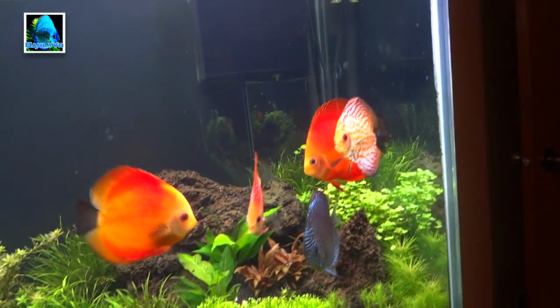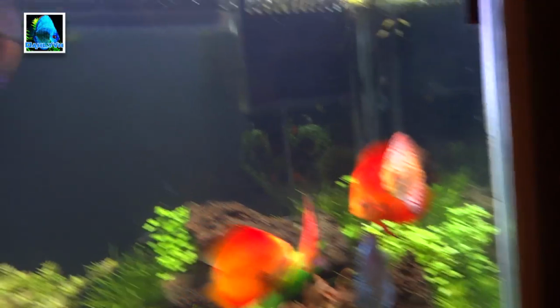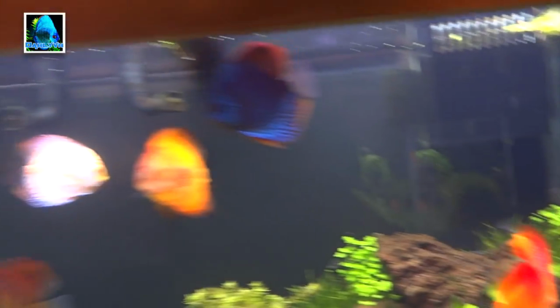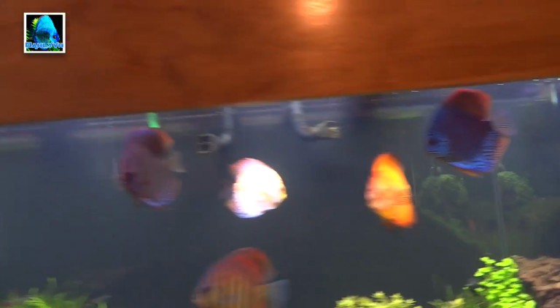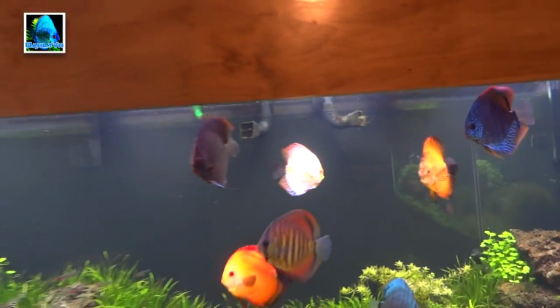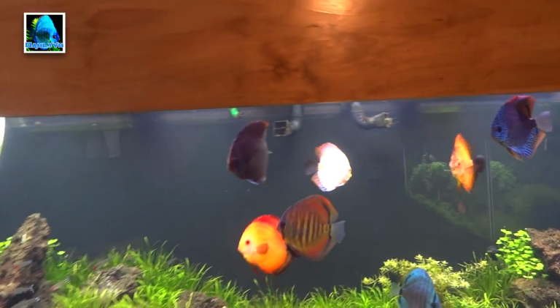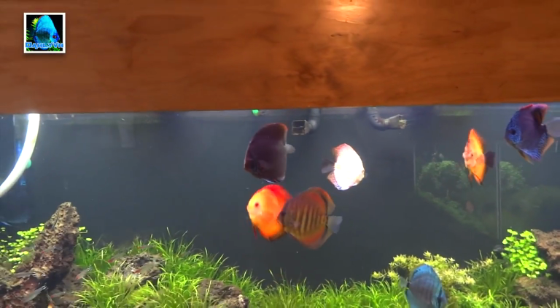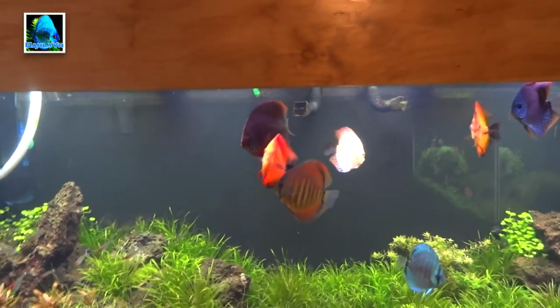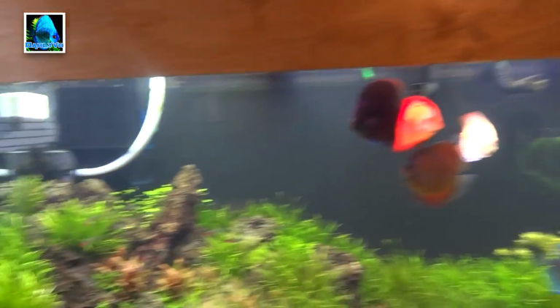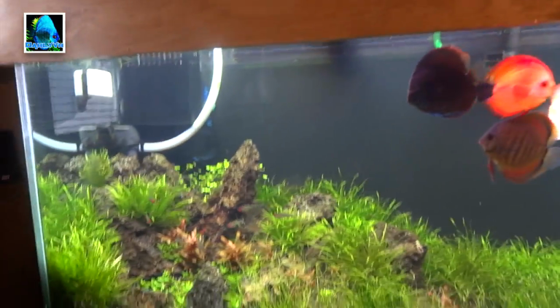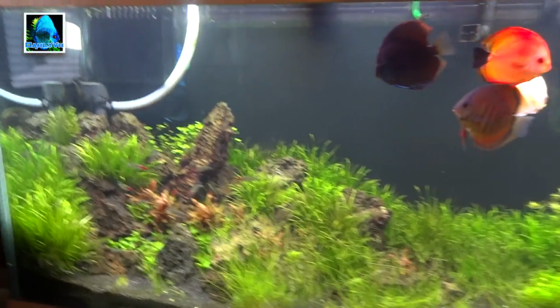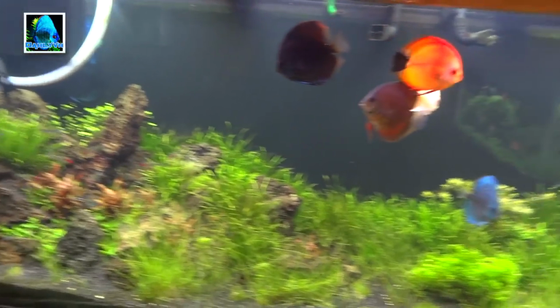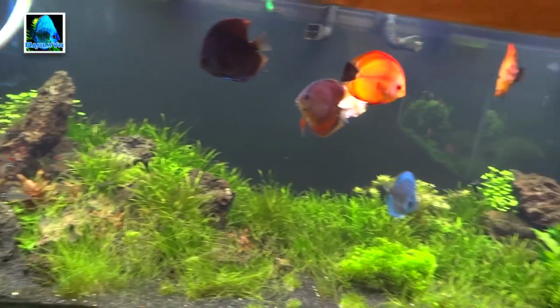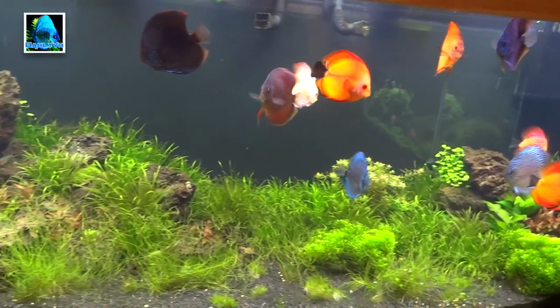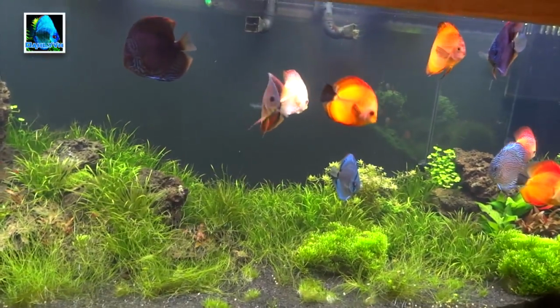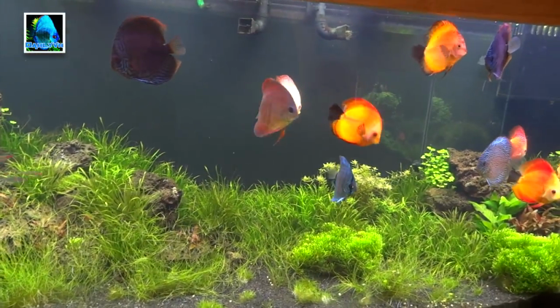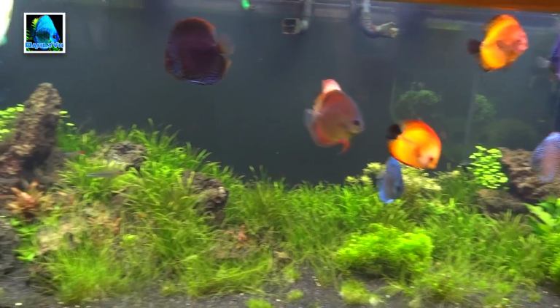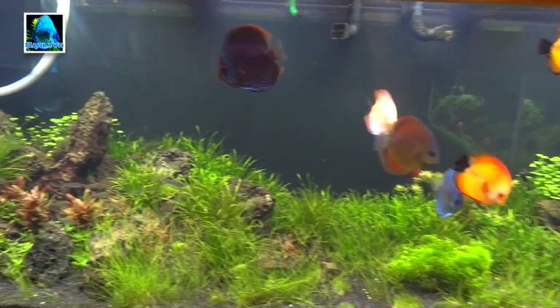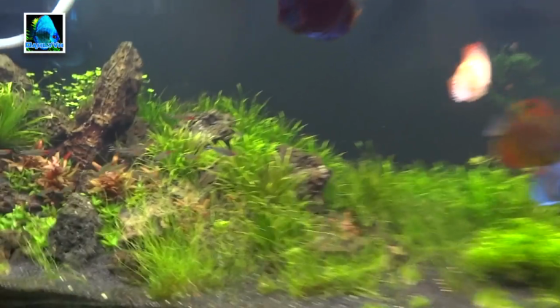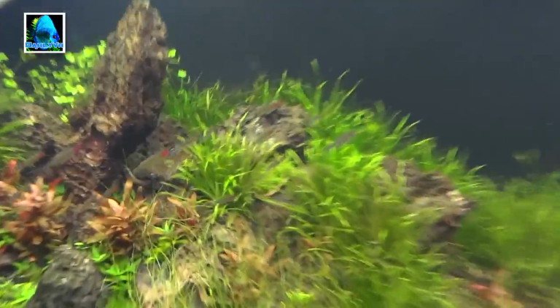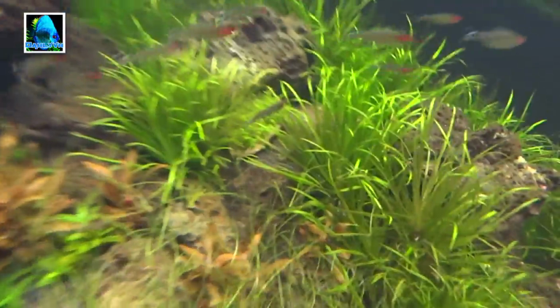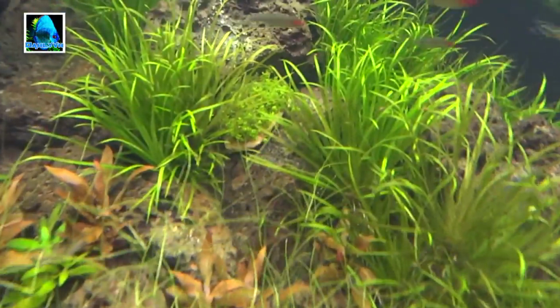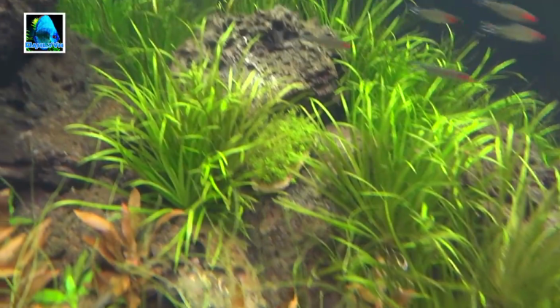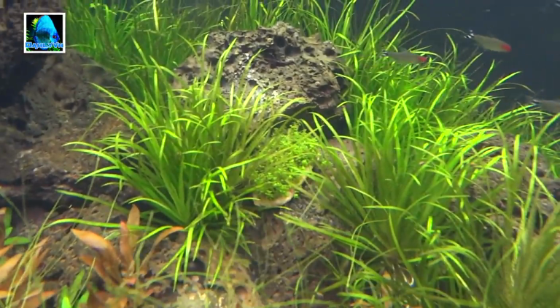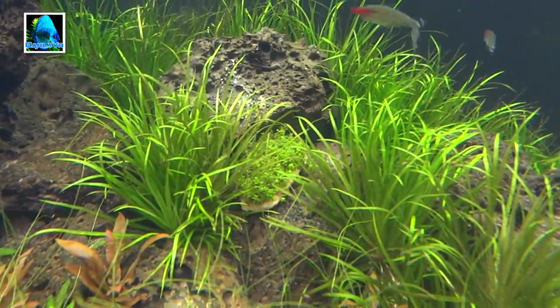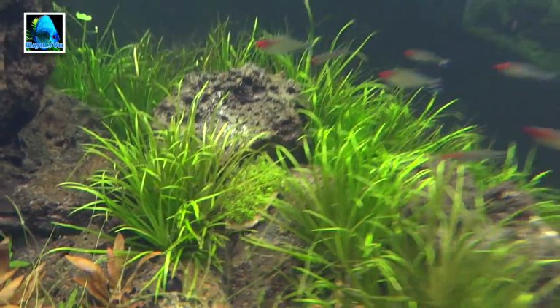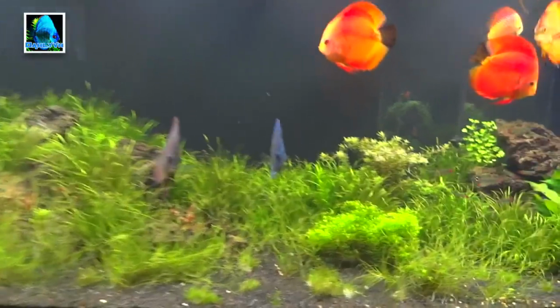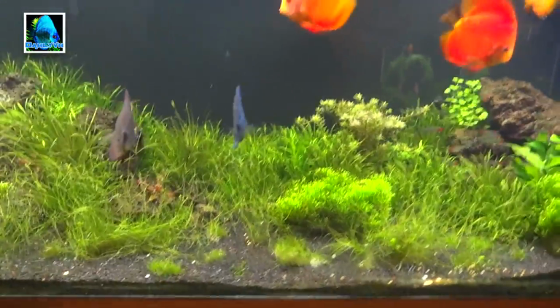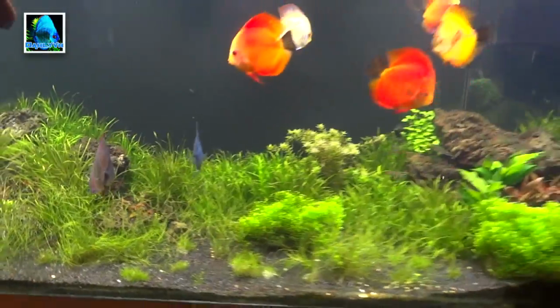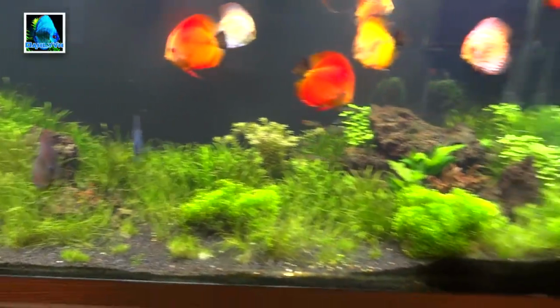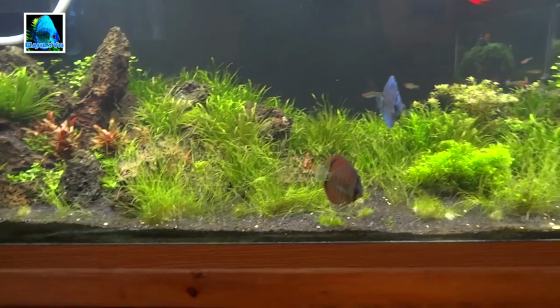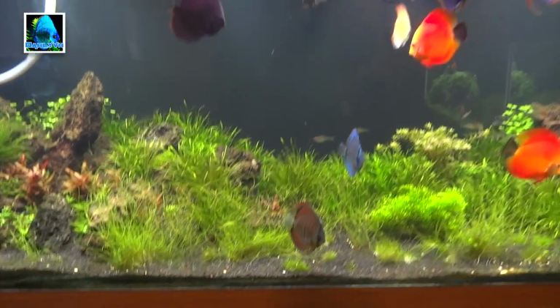The discus are all doing really well. There's also one piece of HC right there tied to a rock. So that's what I've got for you guys right now.